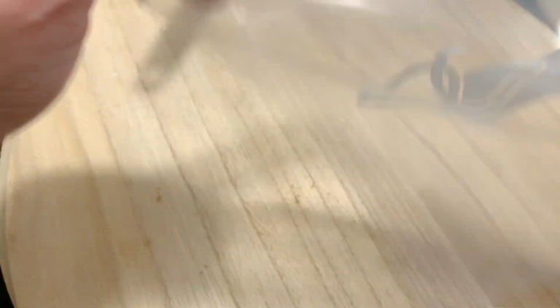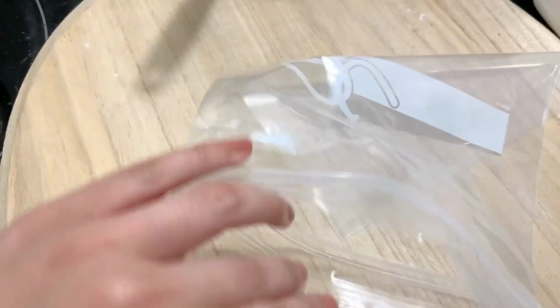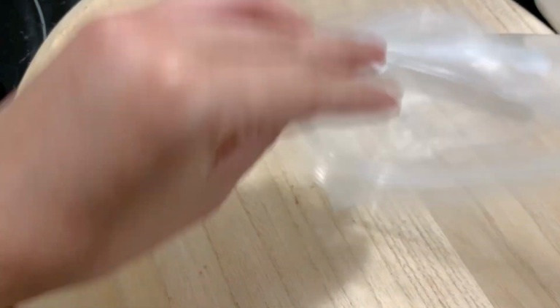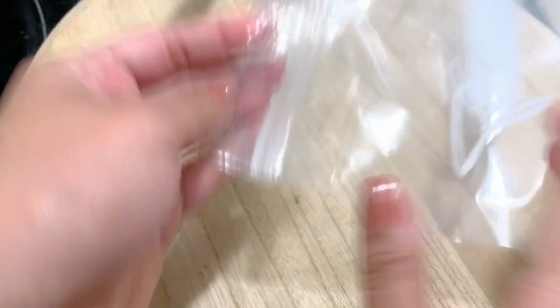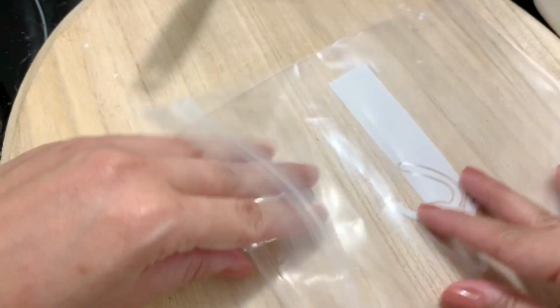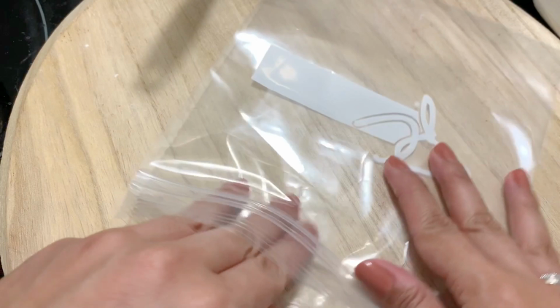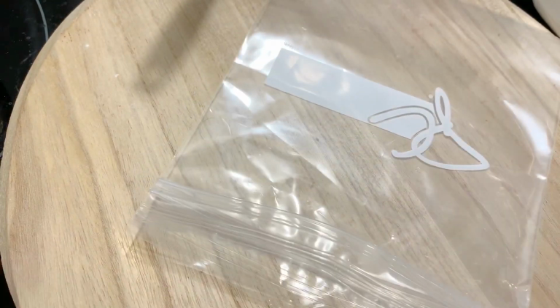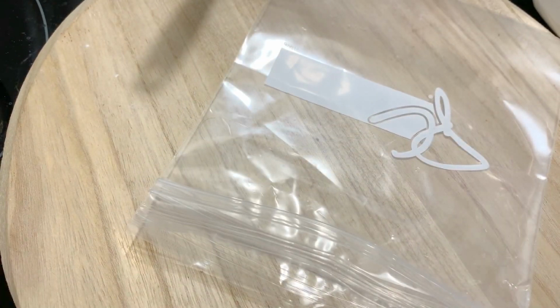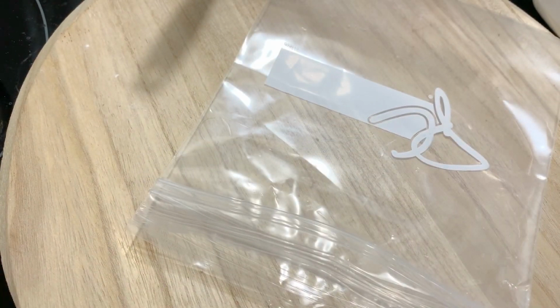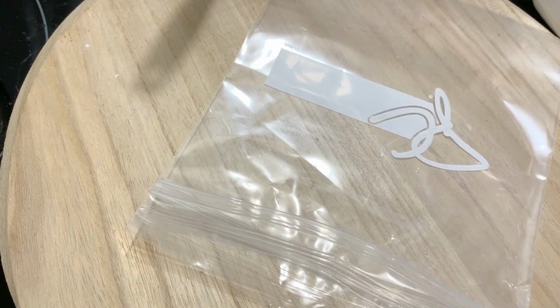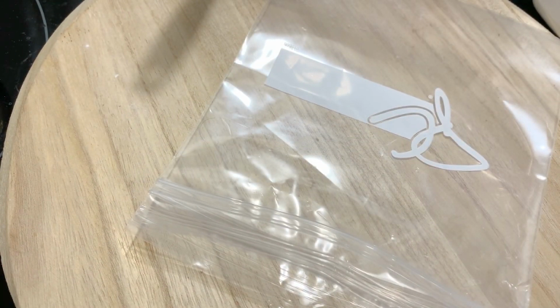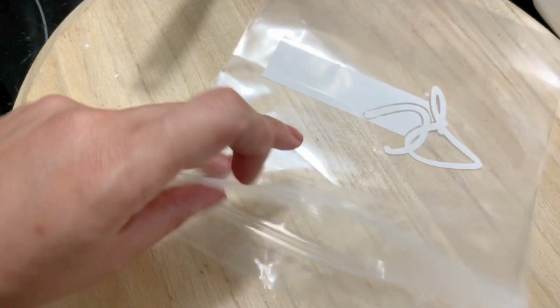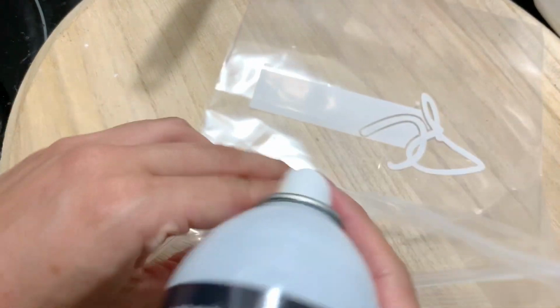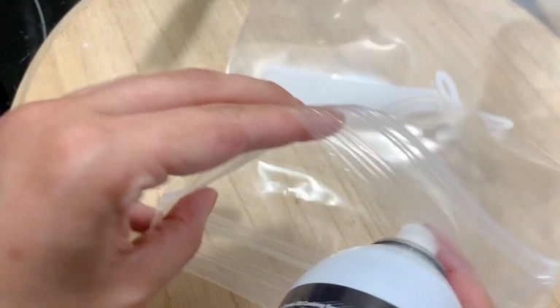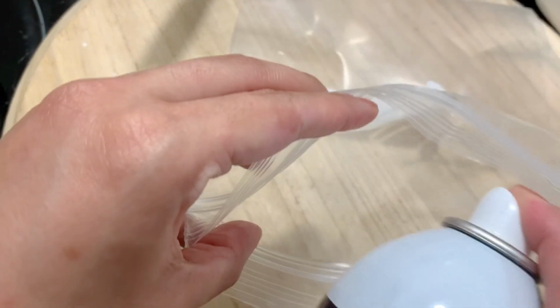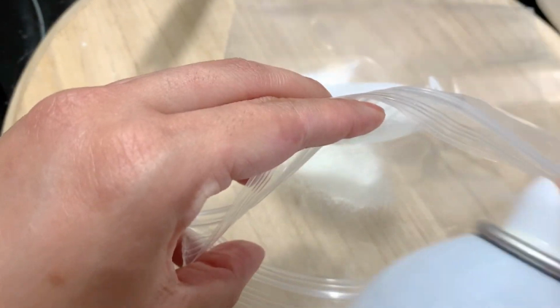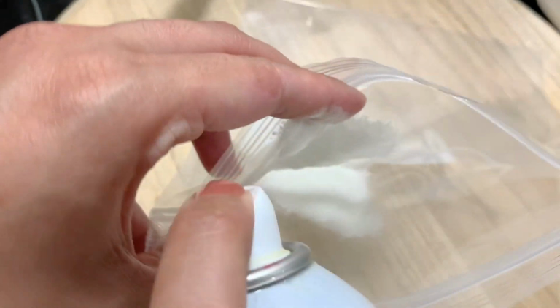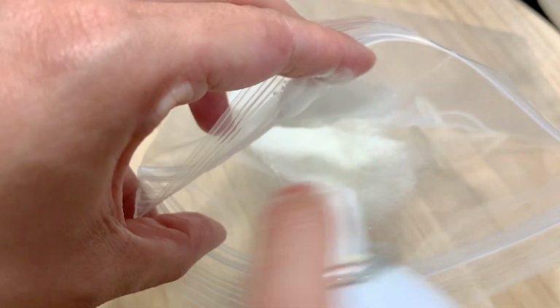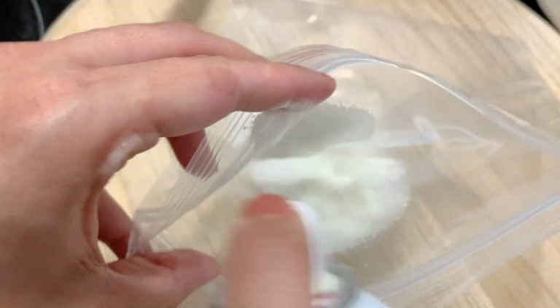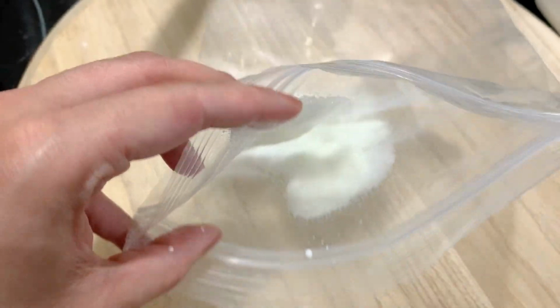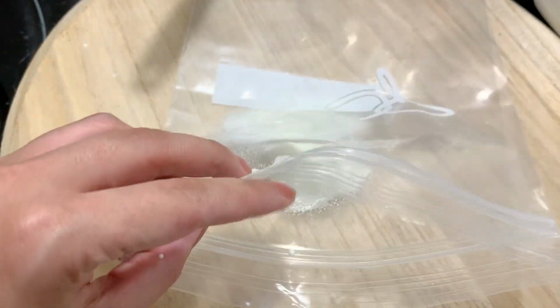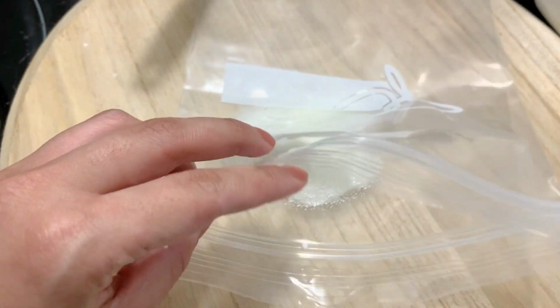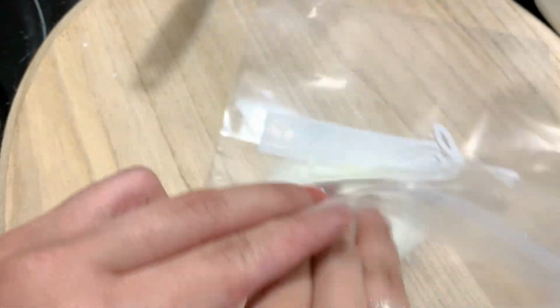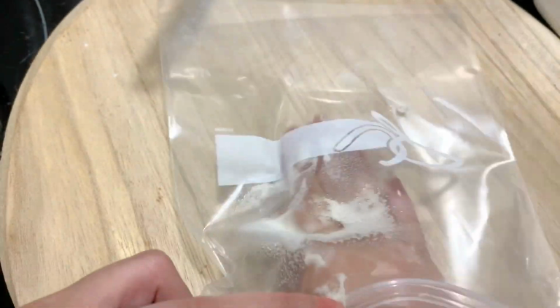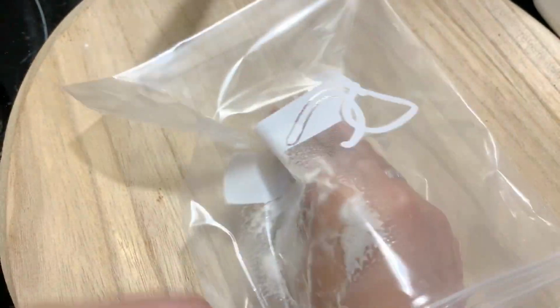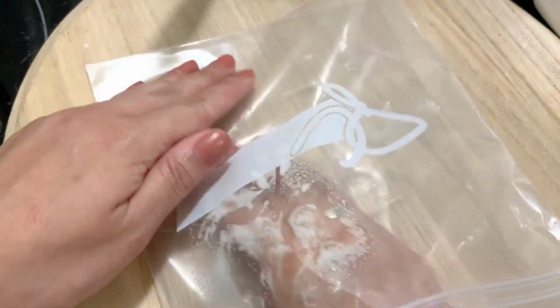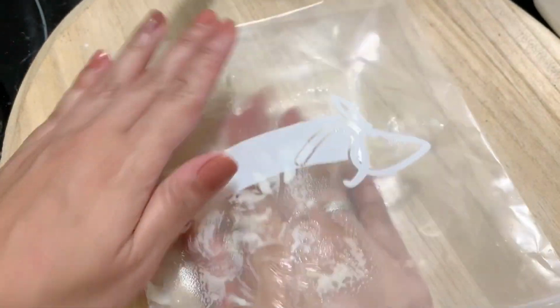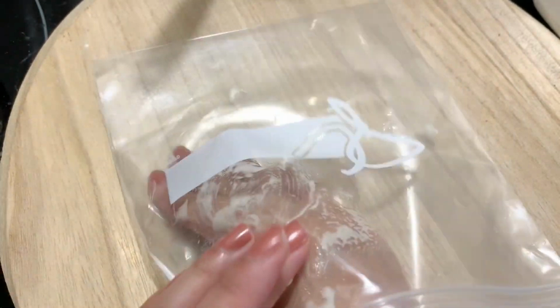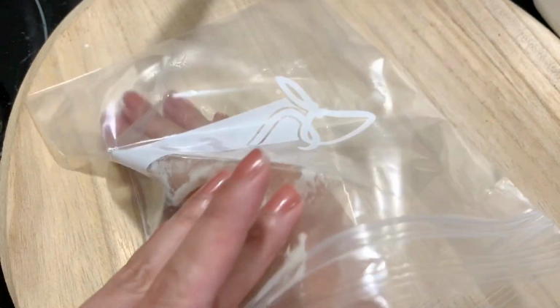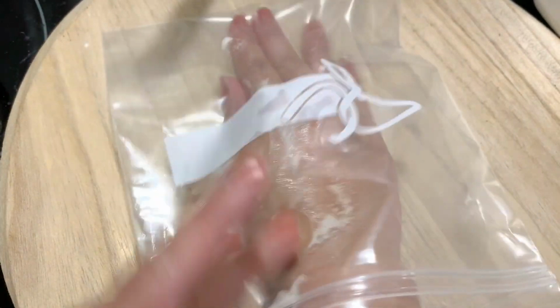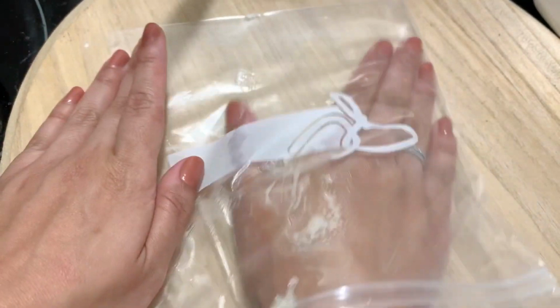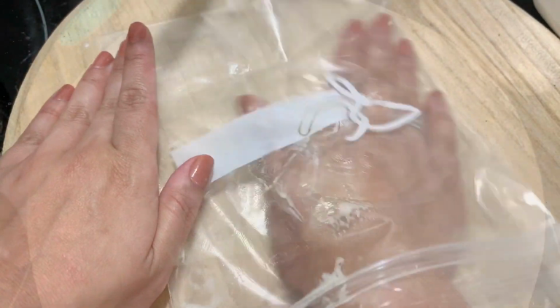I have a piping or sealing bag here. I will add a little oil to it so that the sticky batter will not stick and you can remove it very easily.